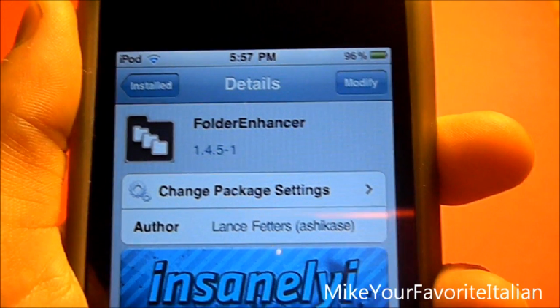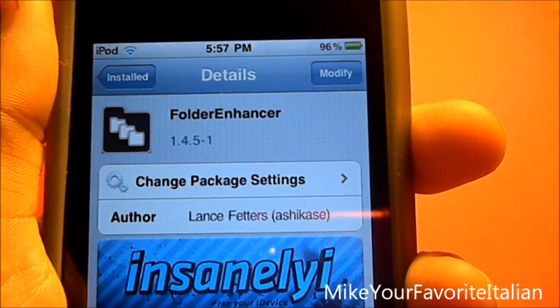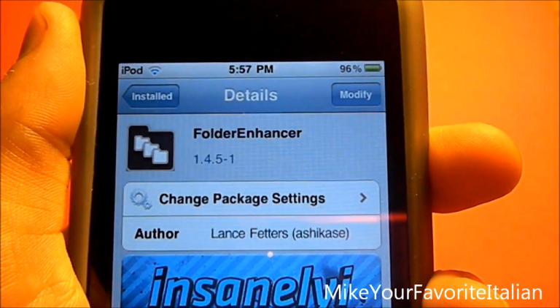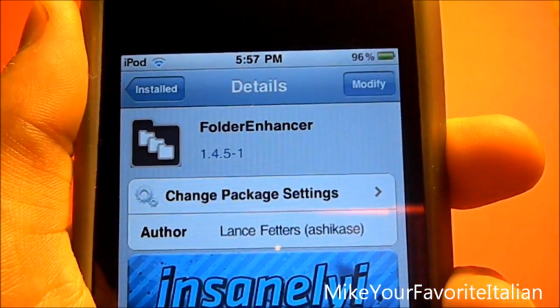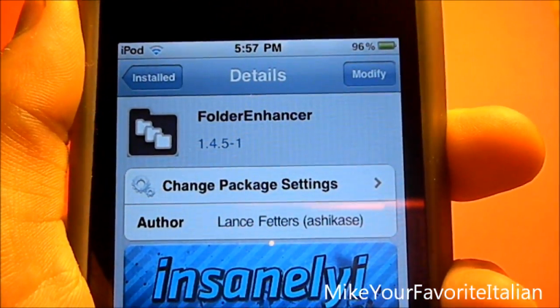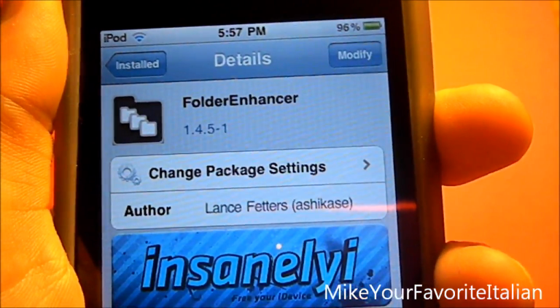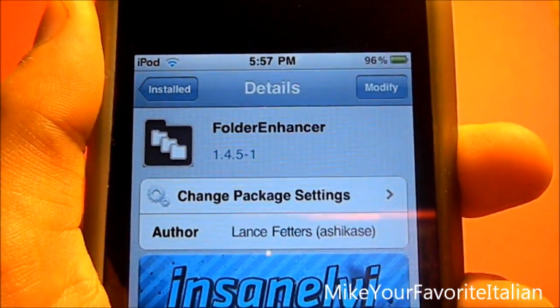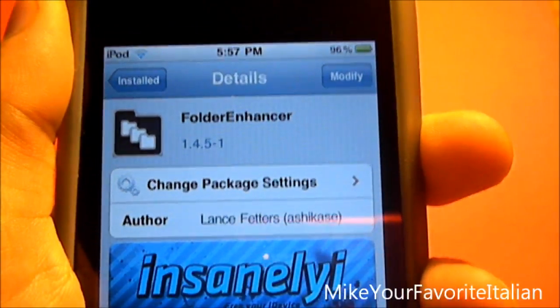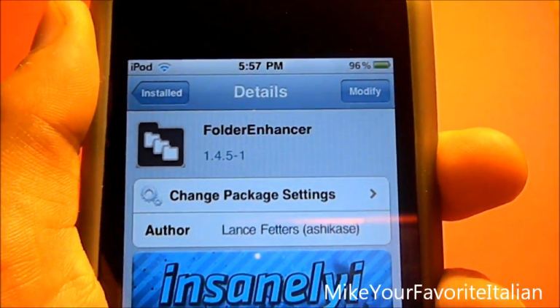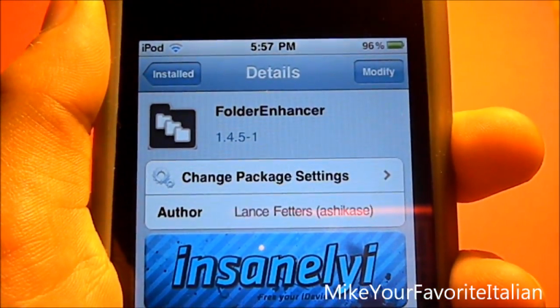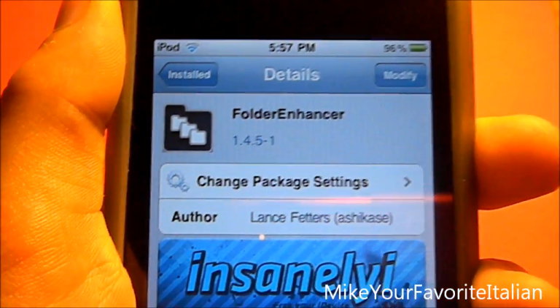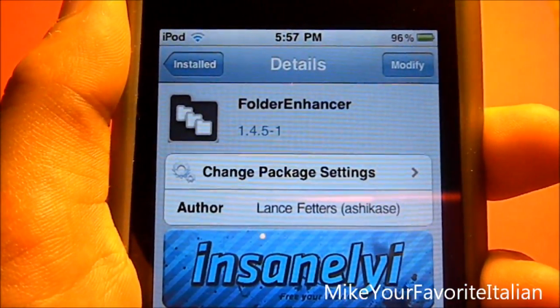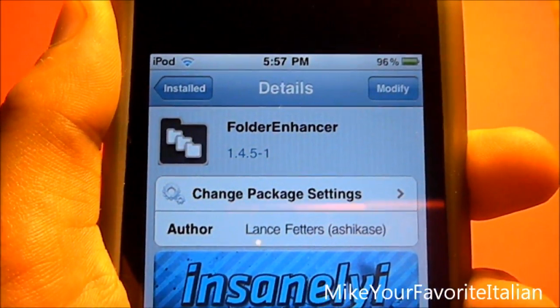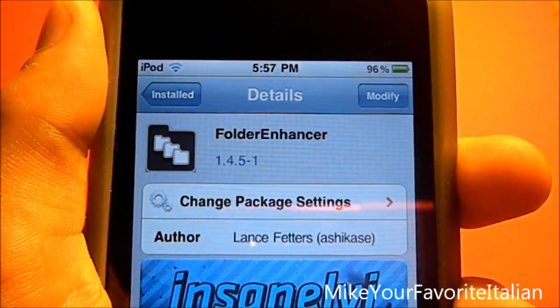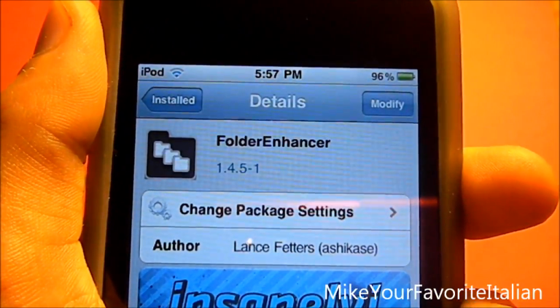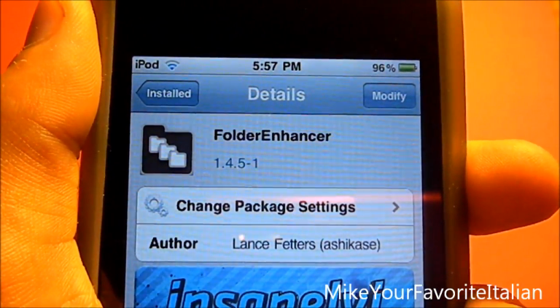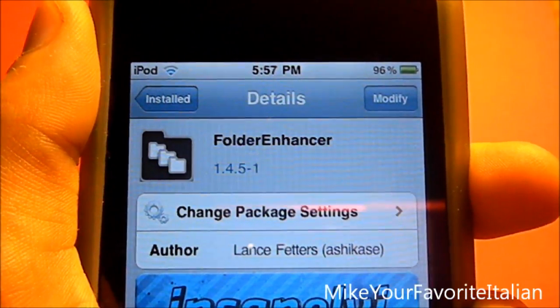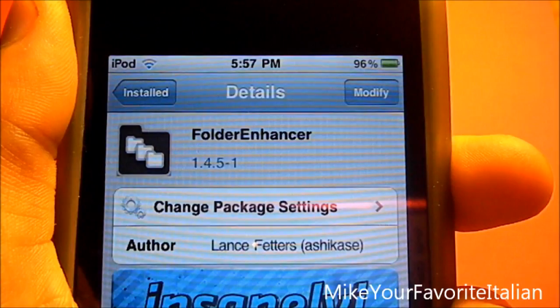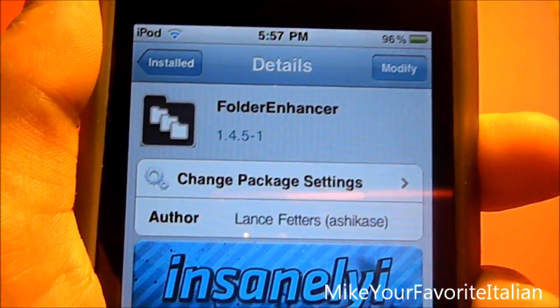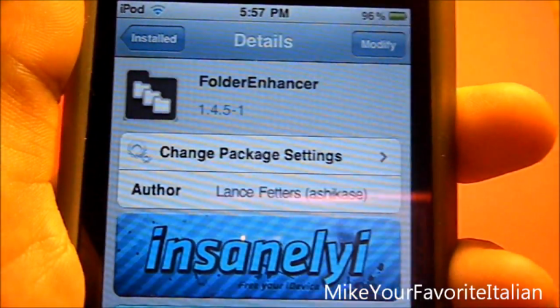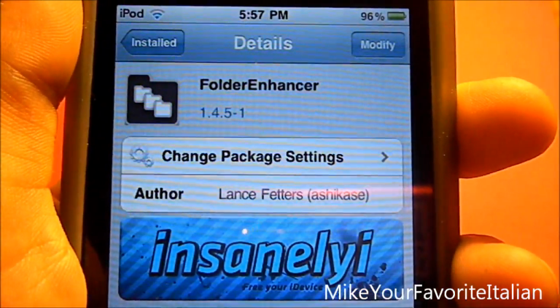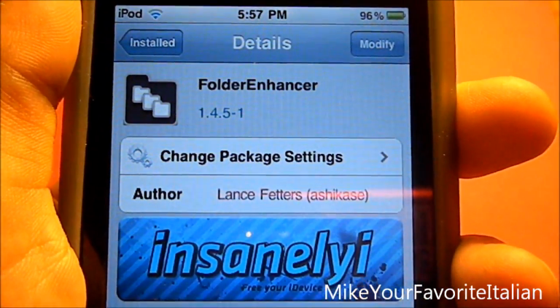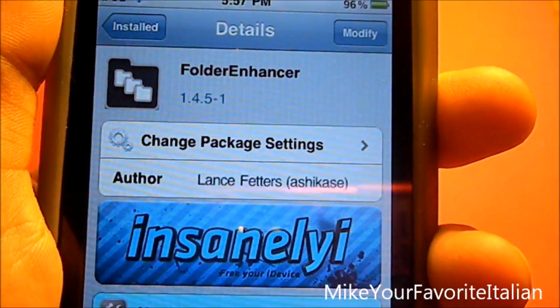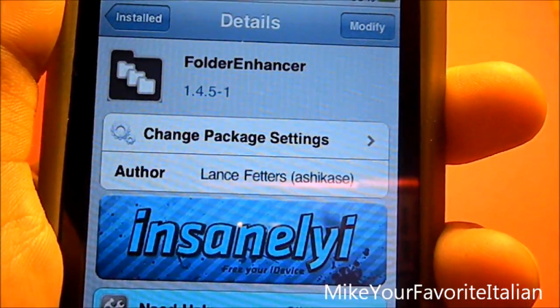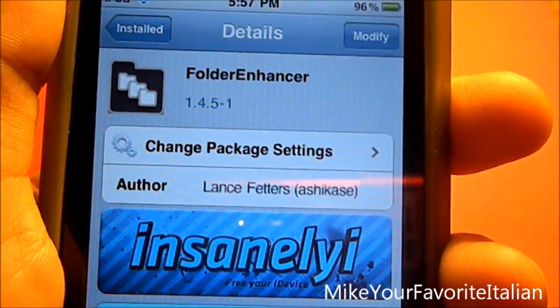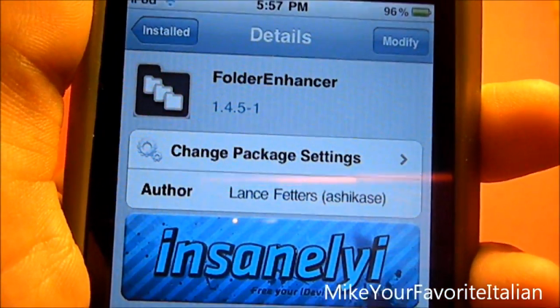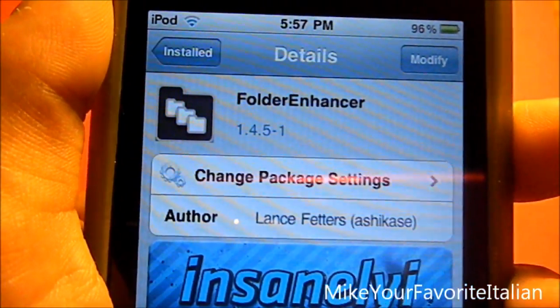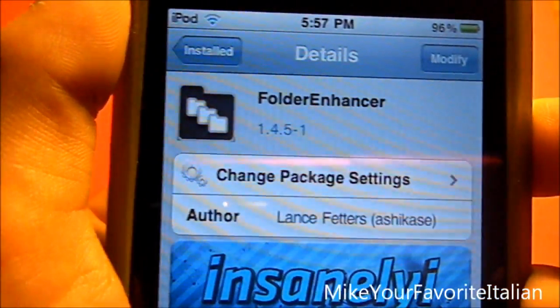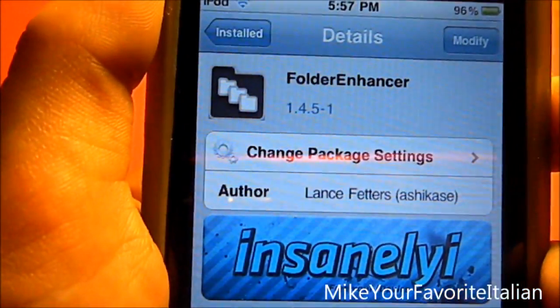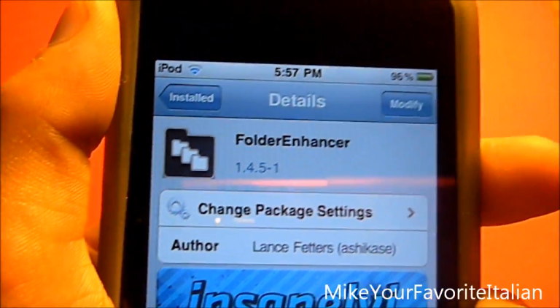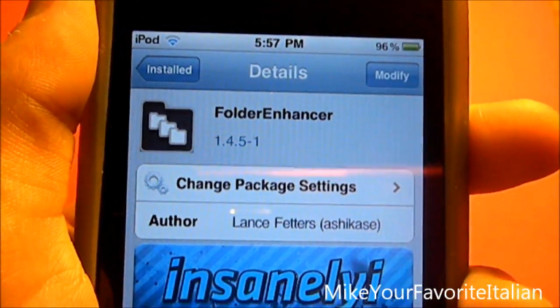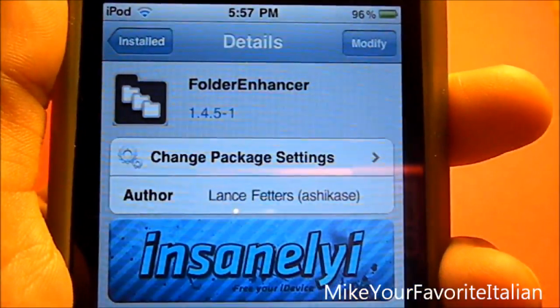What's up guys, it's Mike, your favorite talent. Here for you to know the Cydia tweak. Today's tweak is going to be called Folder Enhancer, and what it does is enhances your folders so they open quicker and look better.